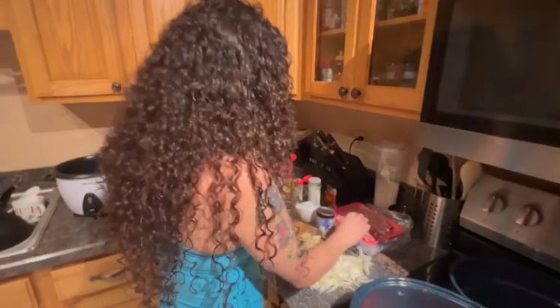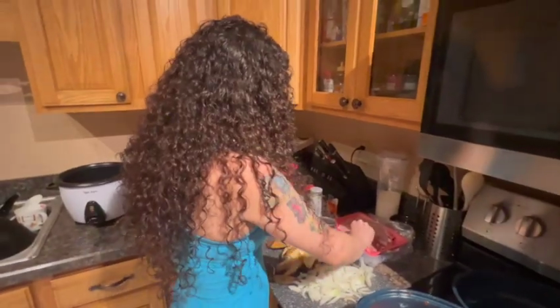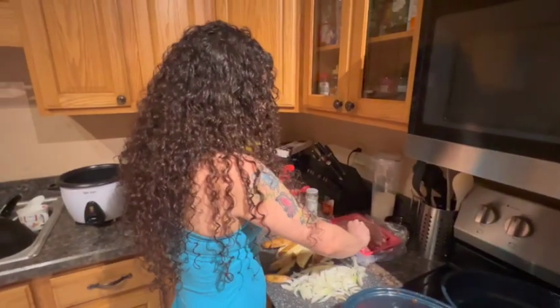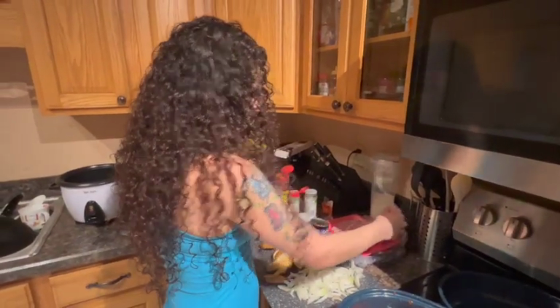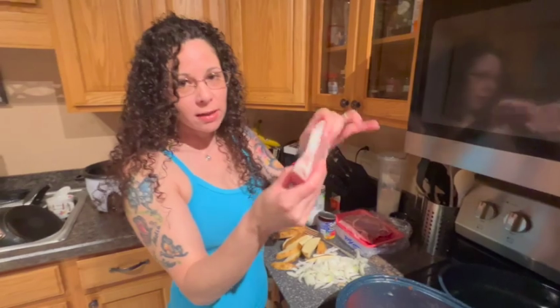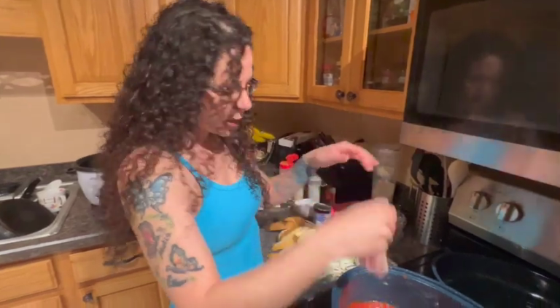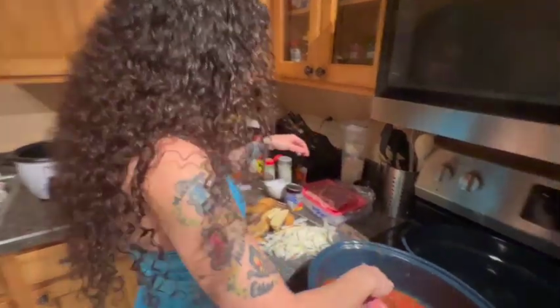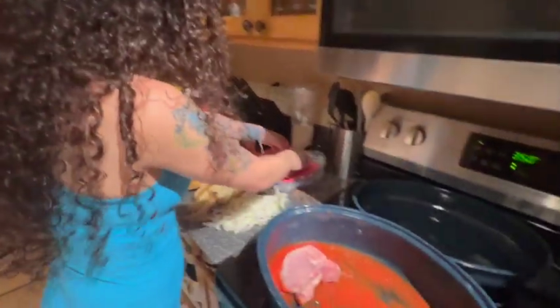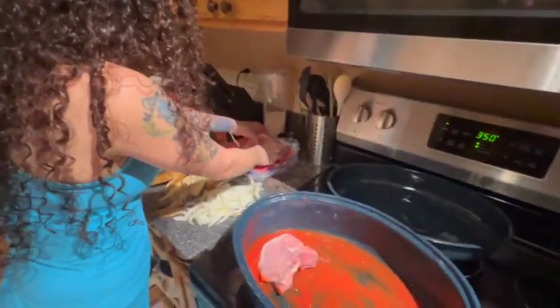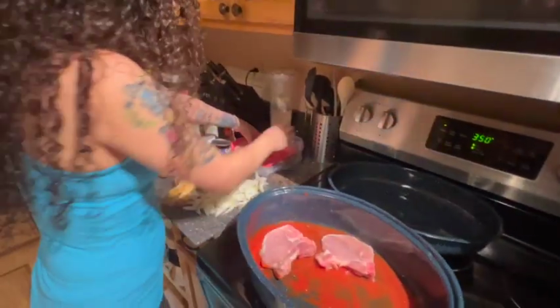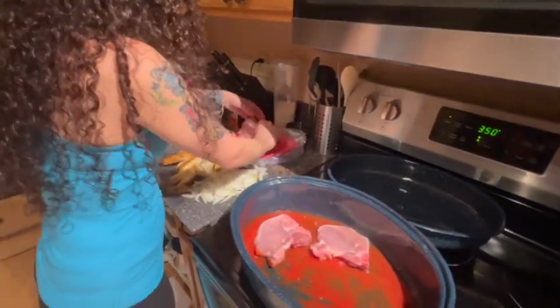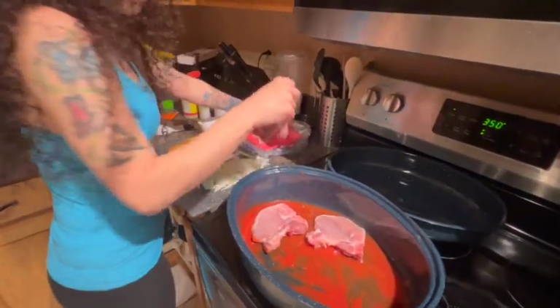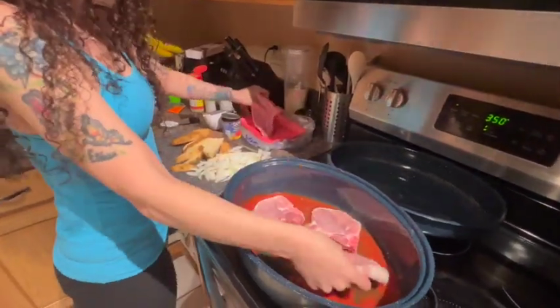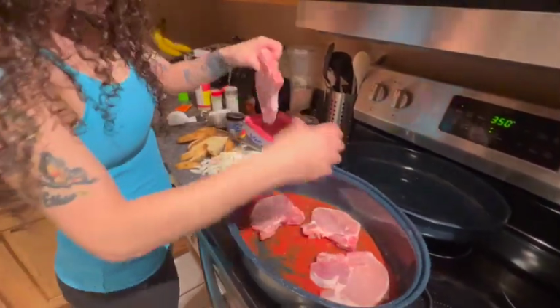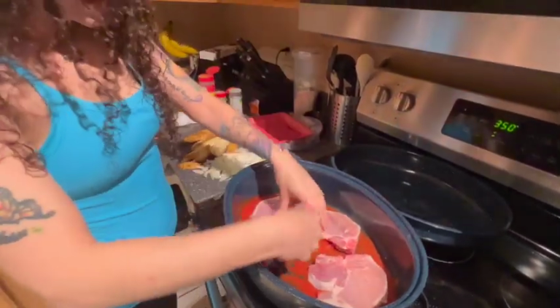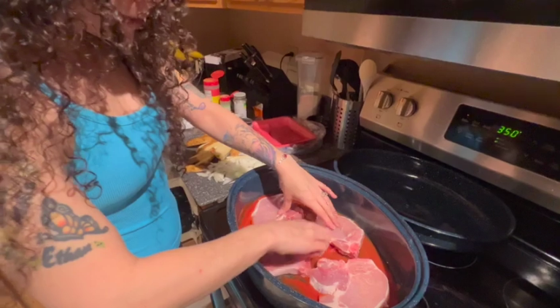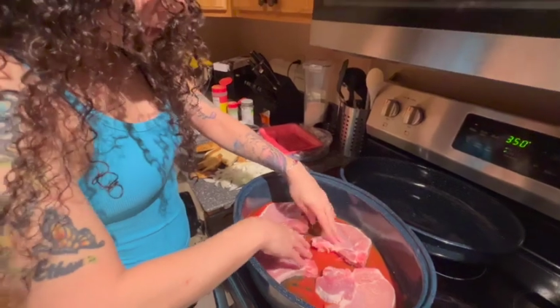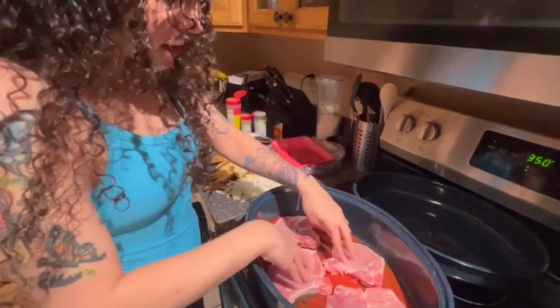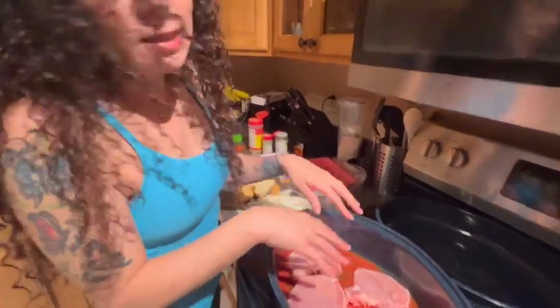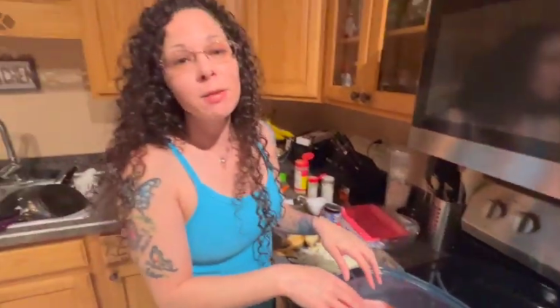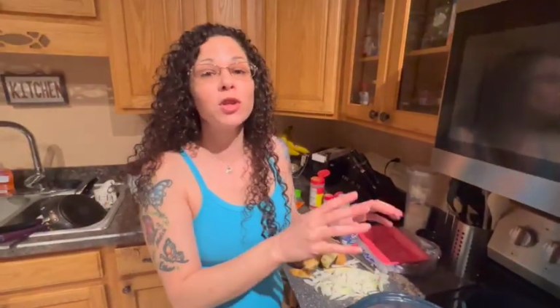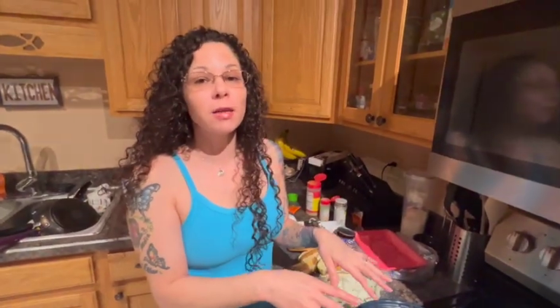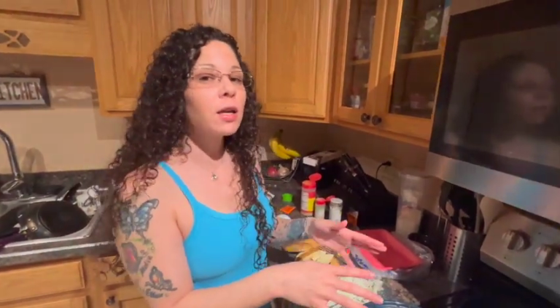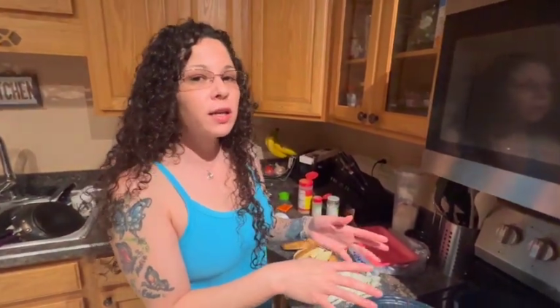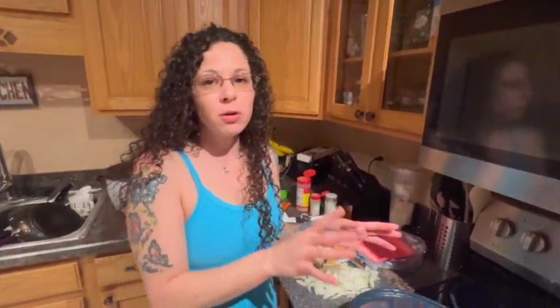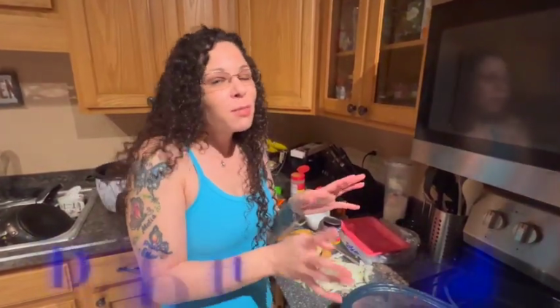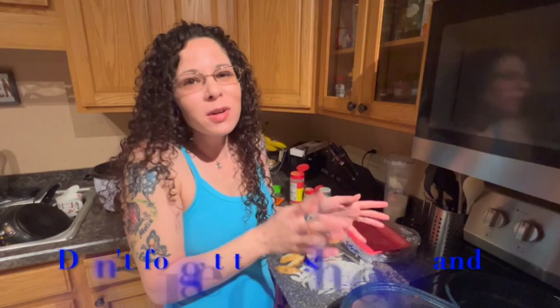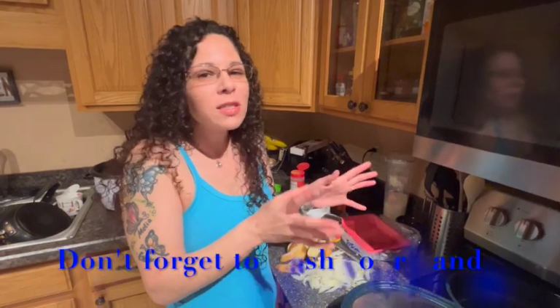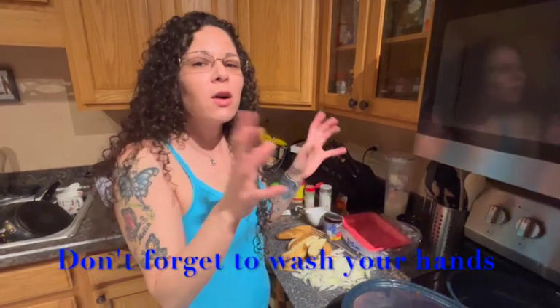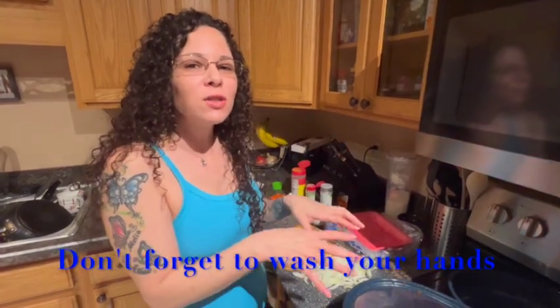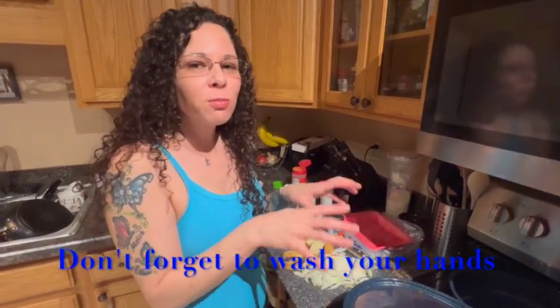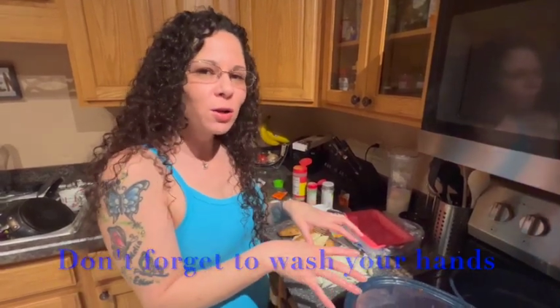Next step is take your pork chops. I have not seasoned them yet. Put them on the bottom like this, and then you're going to season them however you like. I like garlic, adobo, pepper — whatever you decide, go ahead and season your pork chops how you like.